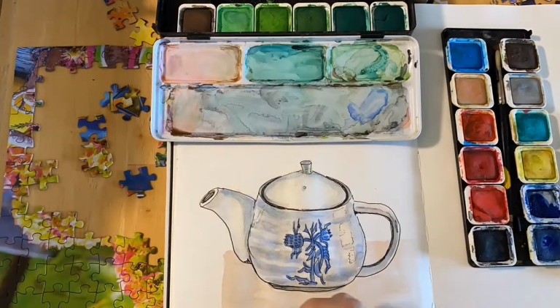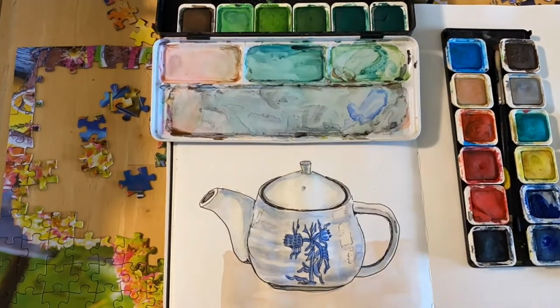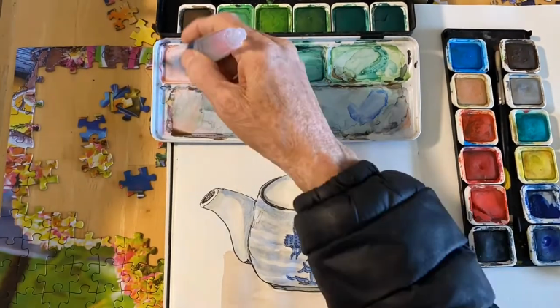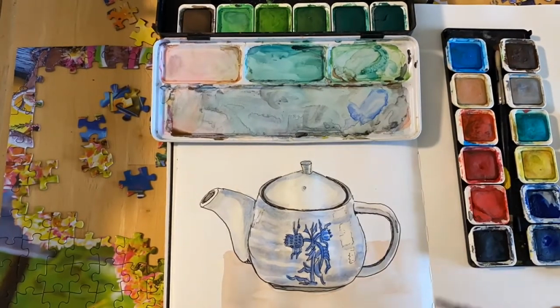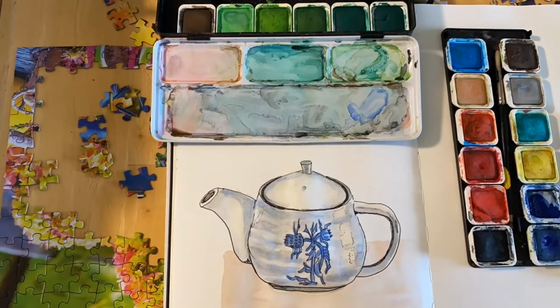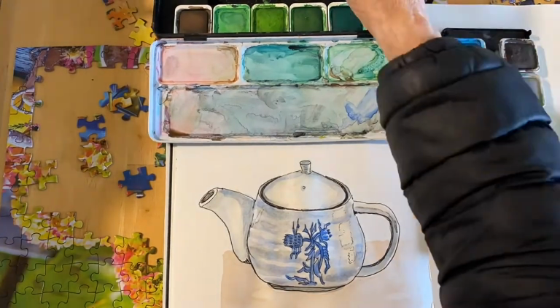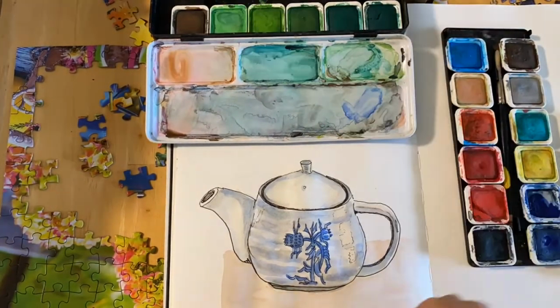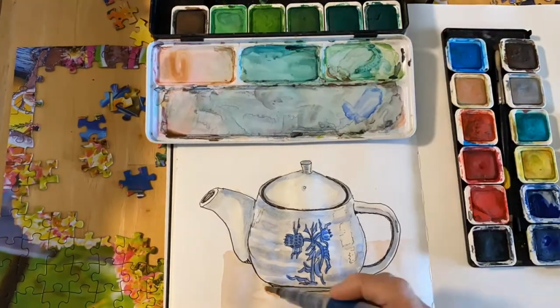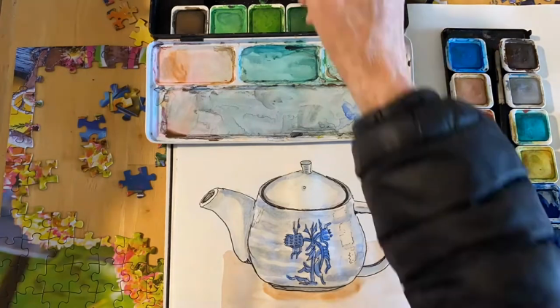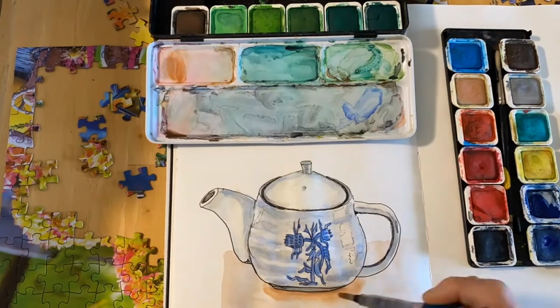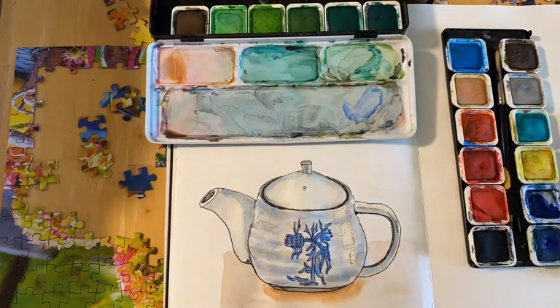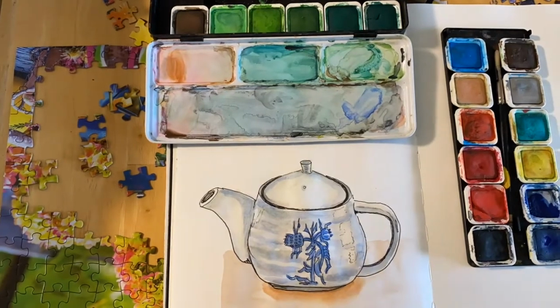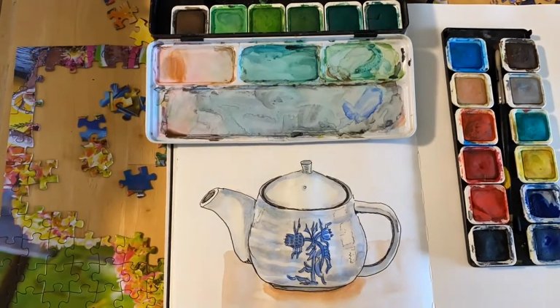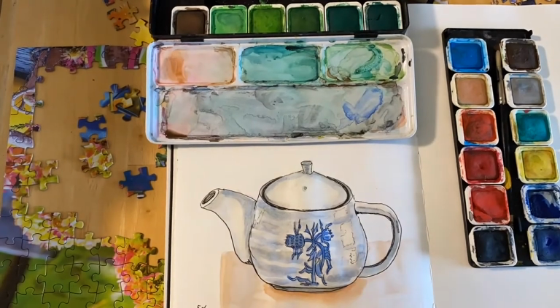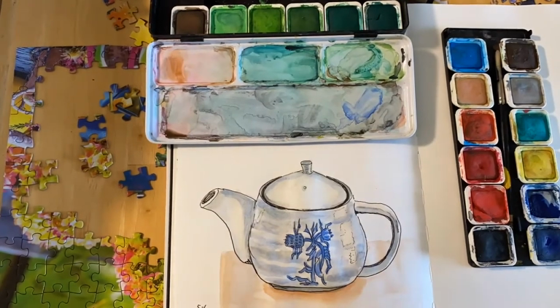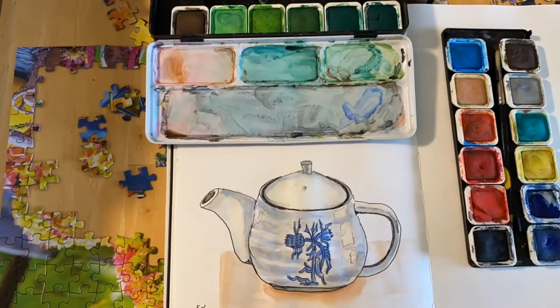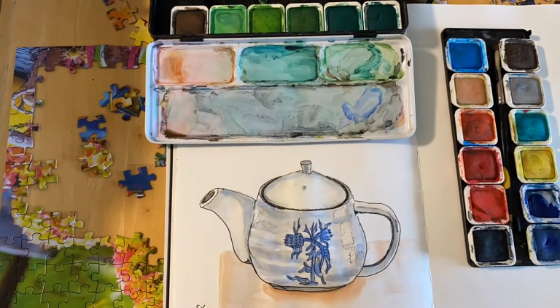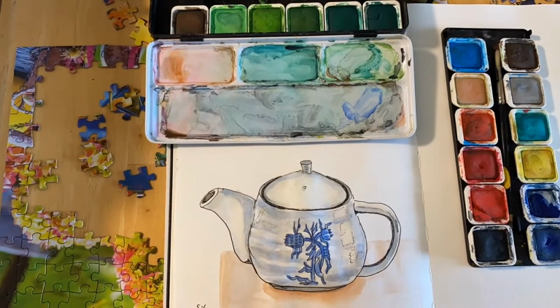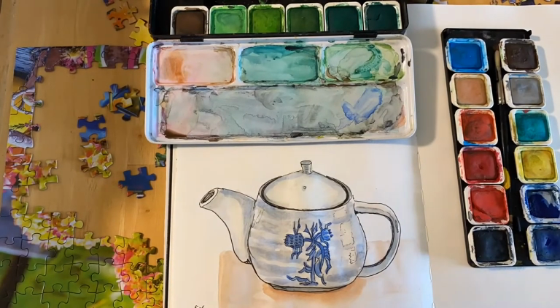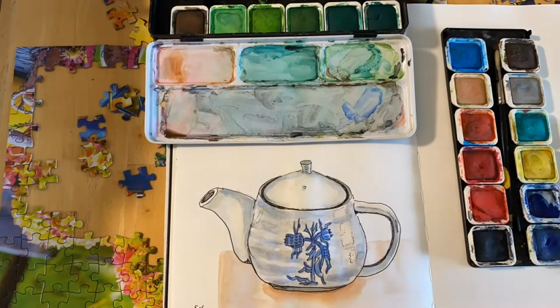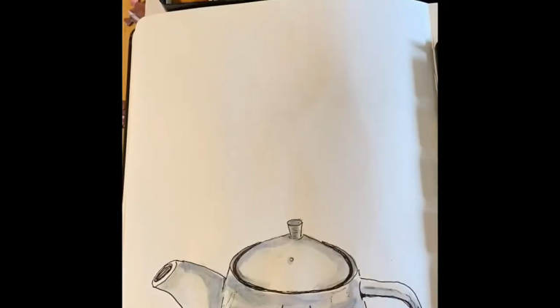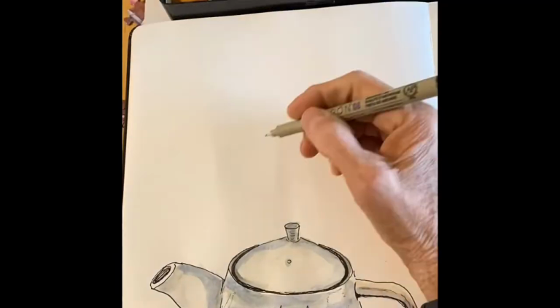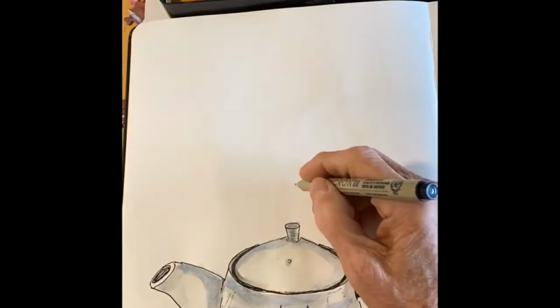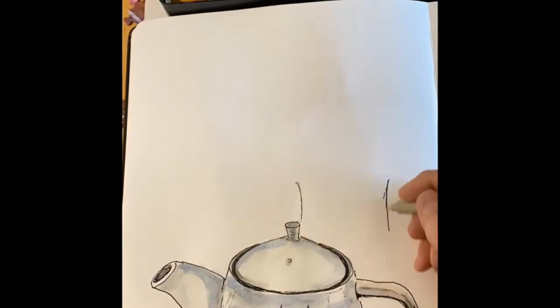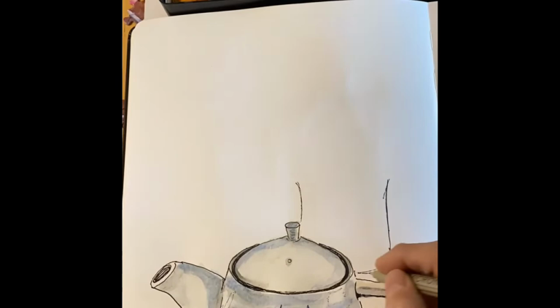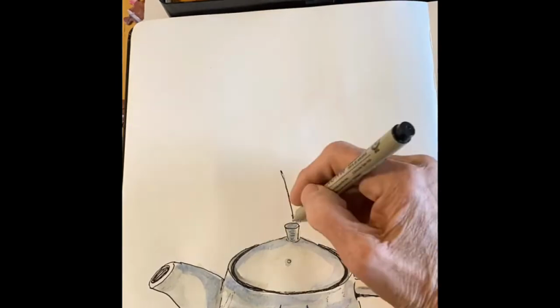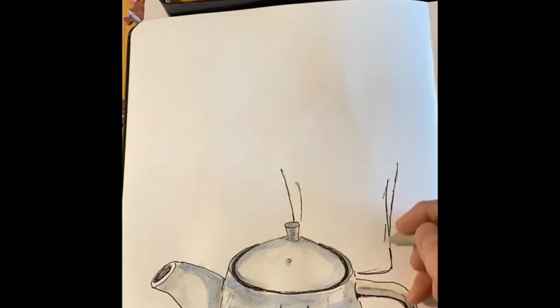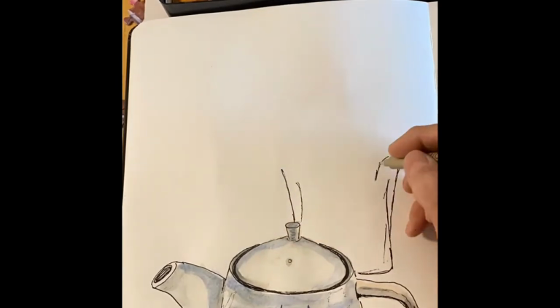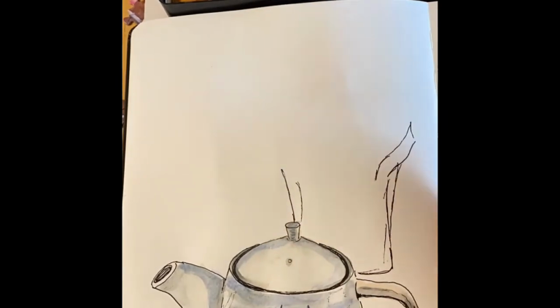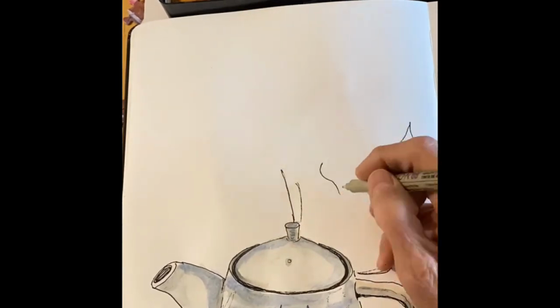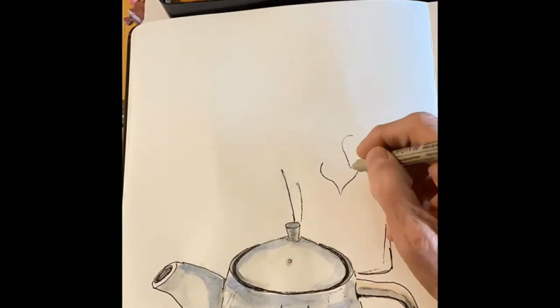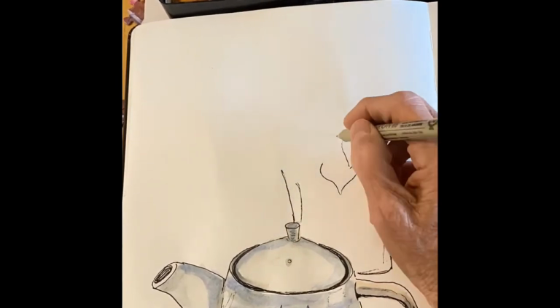I'm adding a rectangle of color beneath the teapot to look like it's sitting on something. Also add some darker pigment underneath the teapot and let it blend out as a shadow.